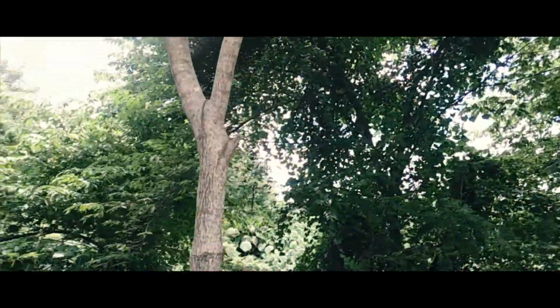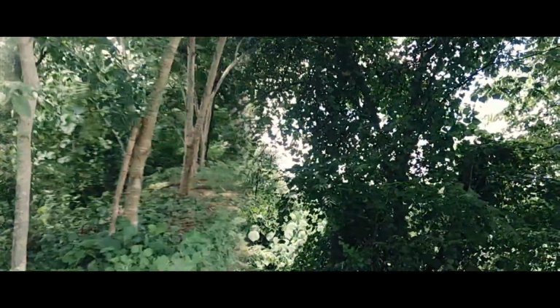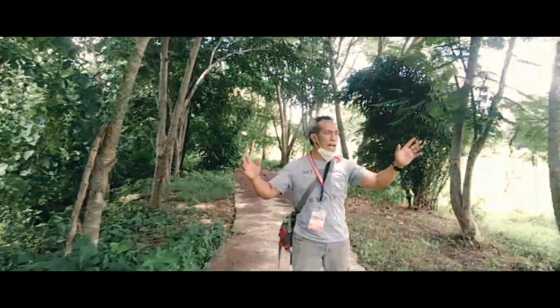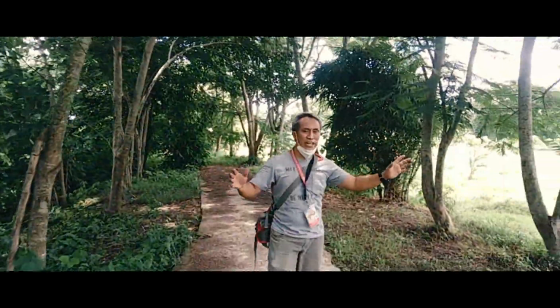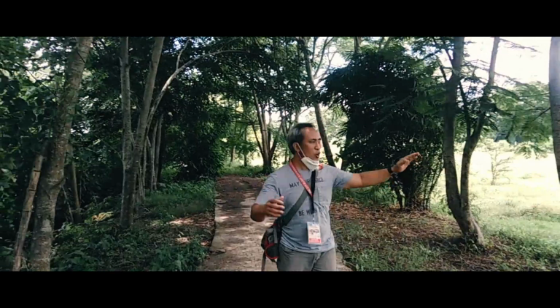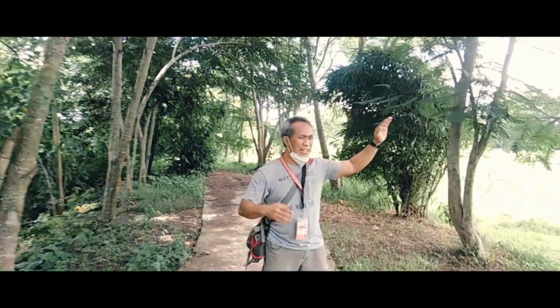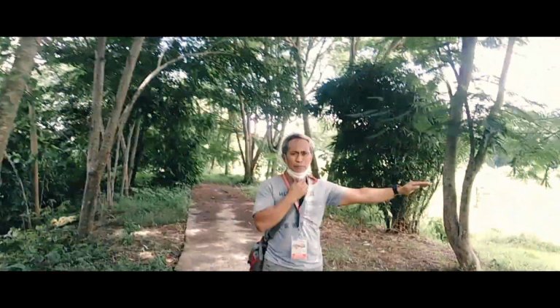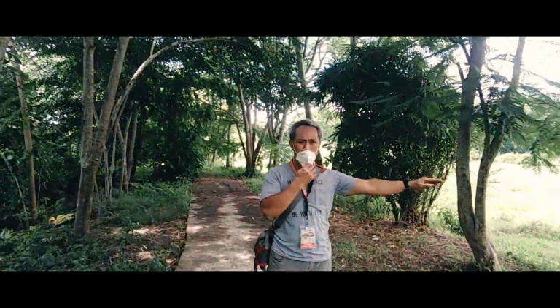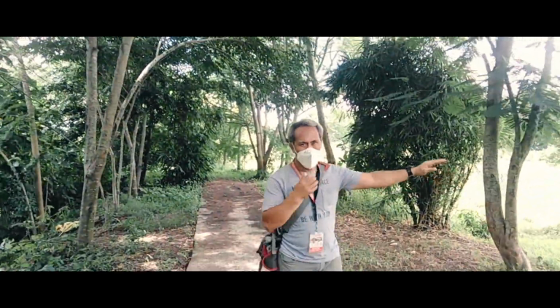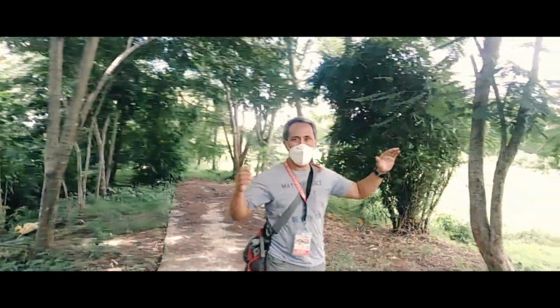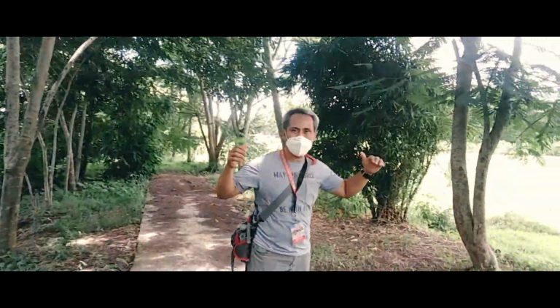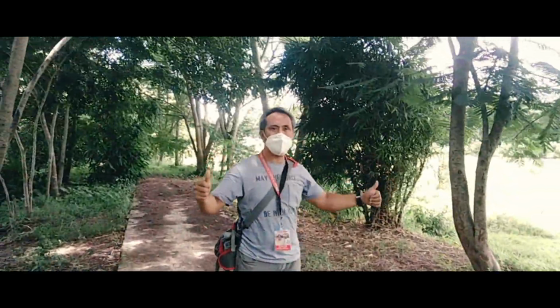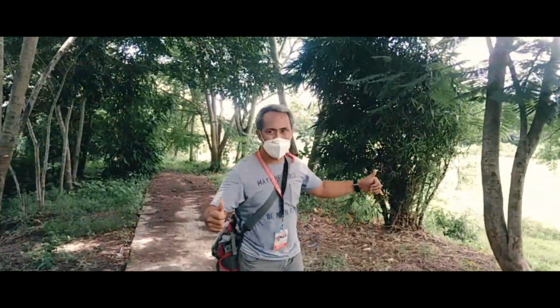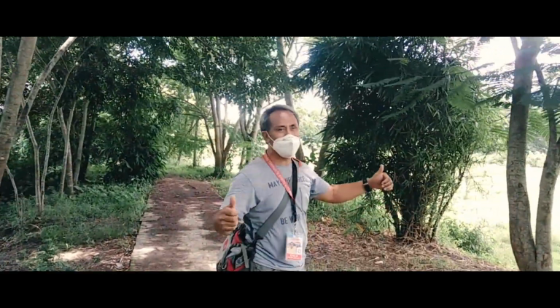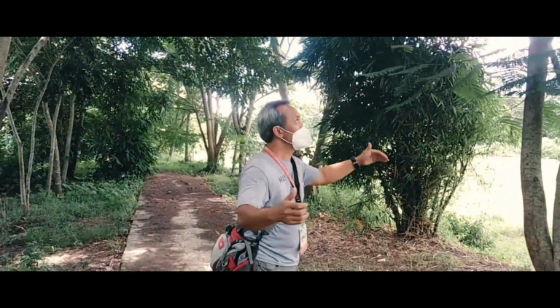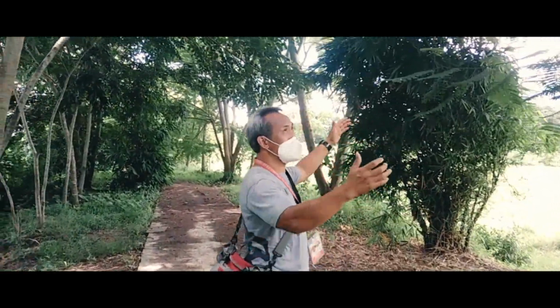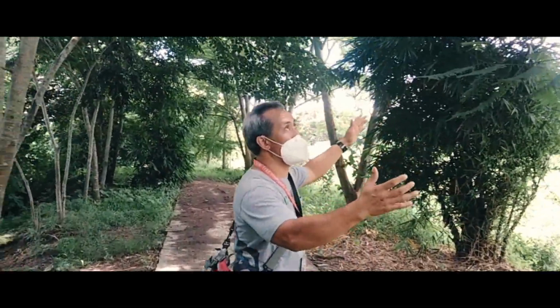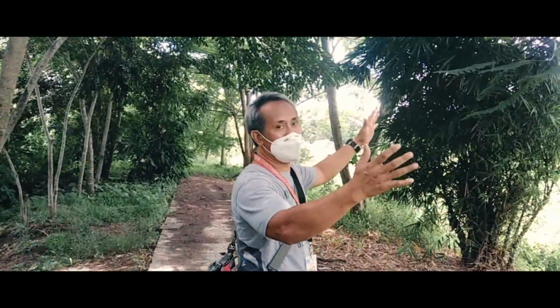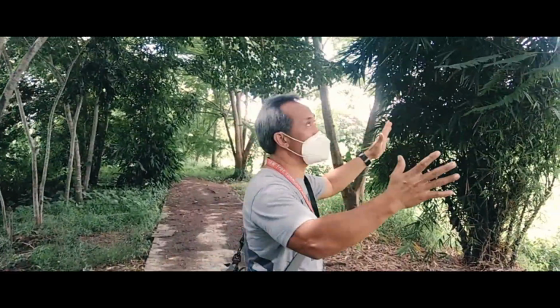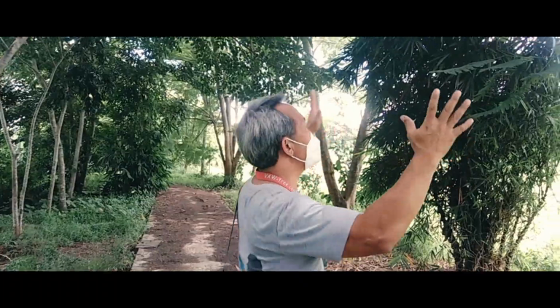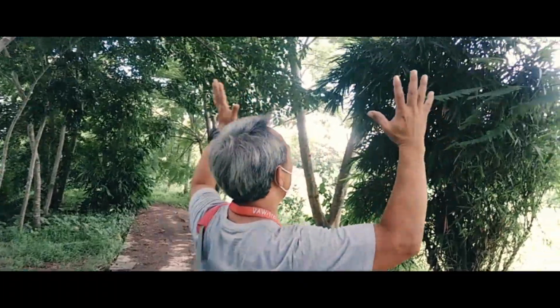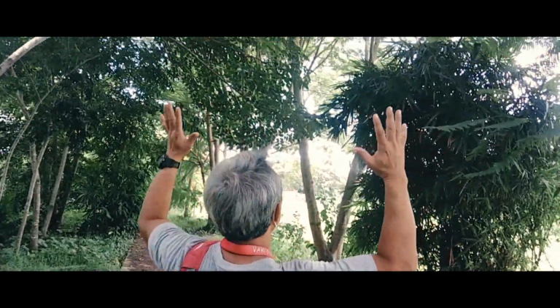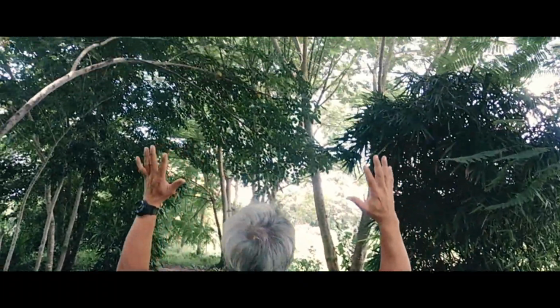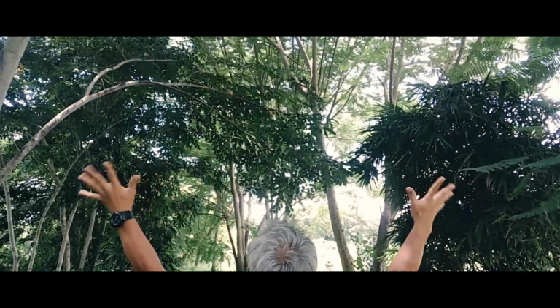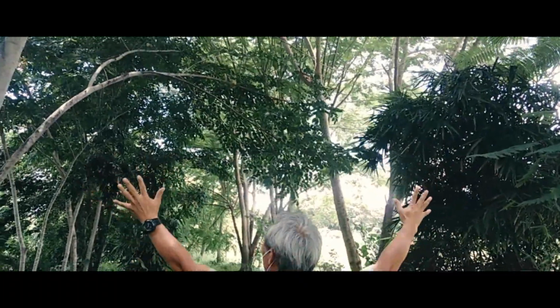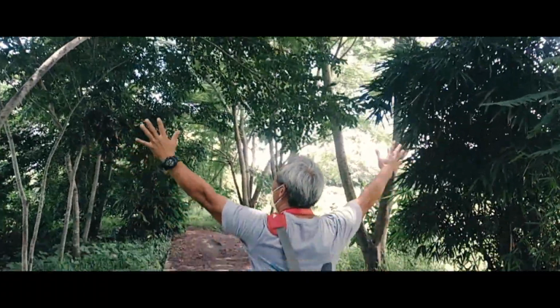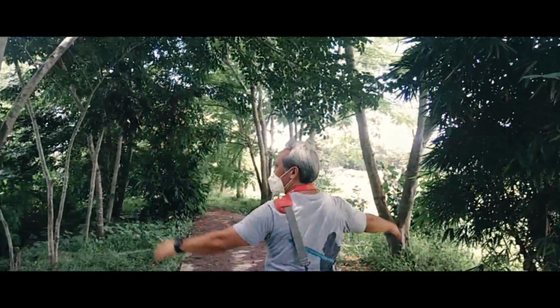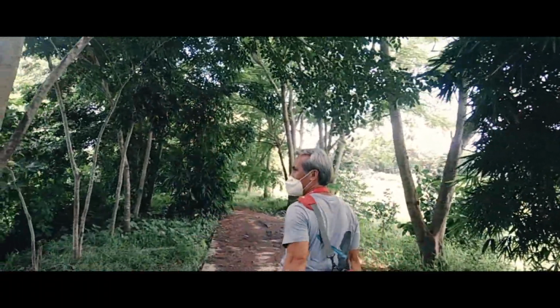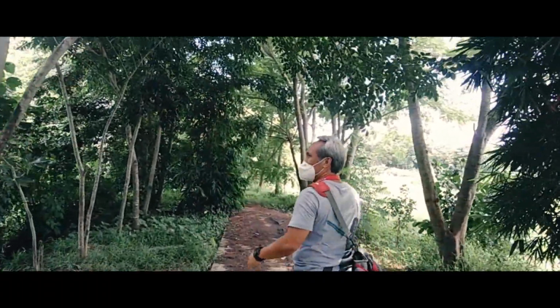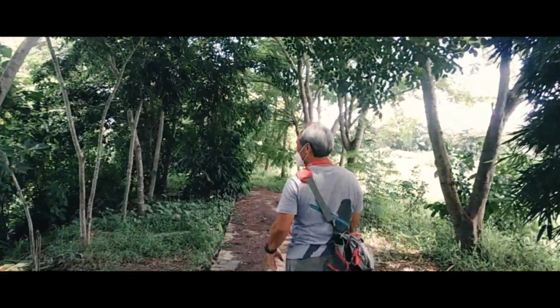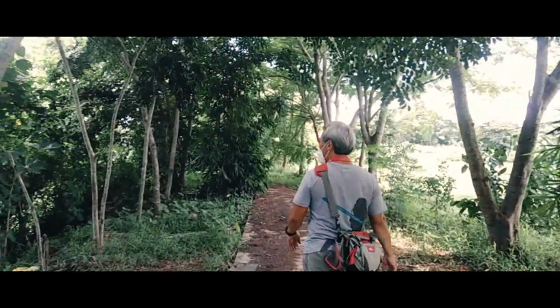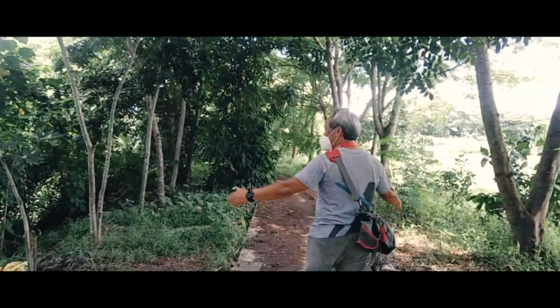Sinimula natin itanim ito, ang liliit pa noon. Pero salamat sa Diyos, talagang pag-itinanim mo, ngayon ang ganda. Ang lalaki na.